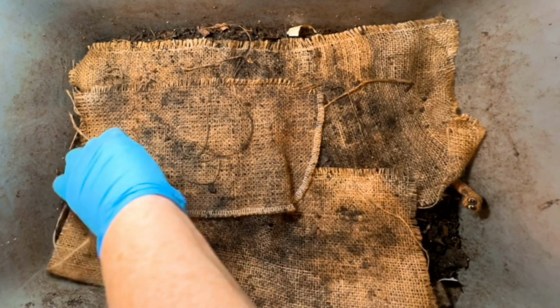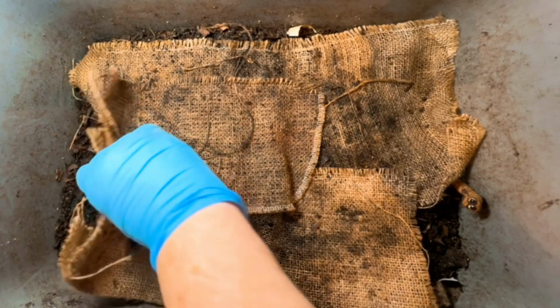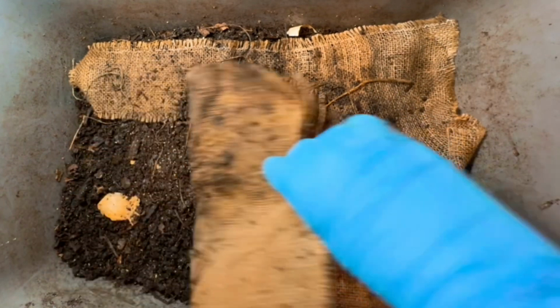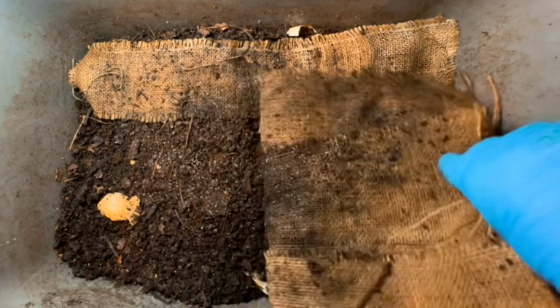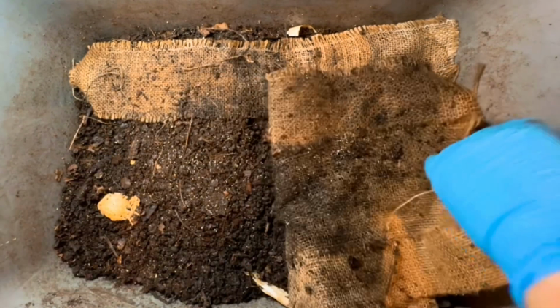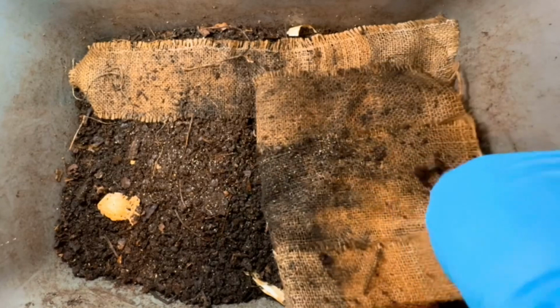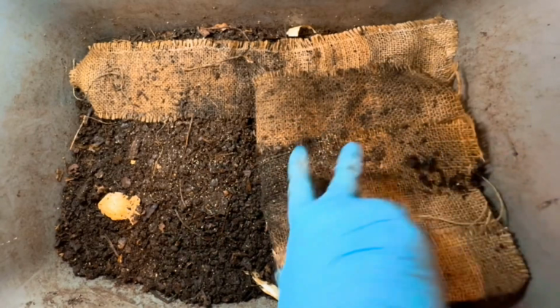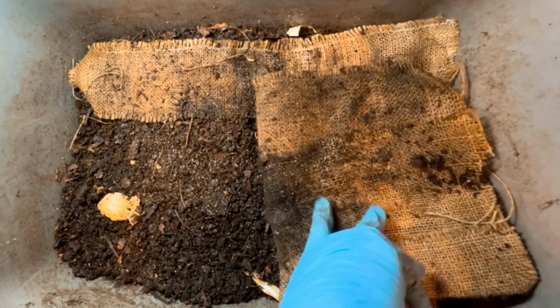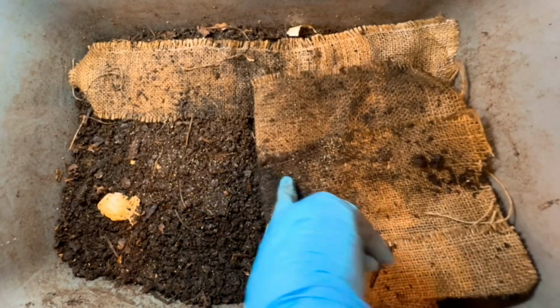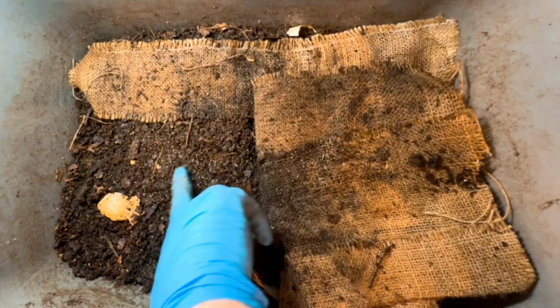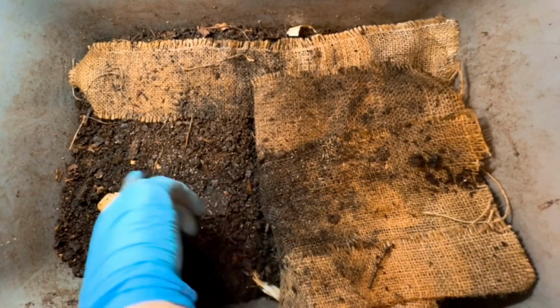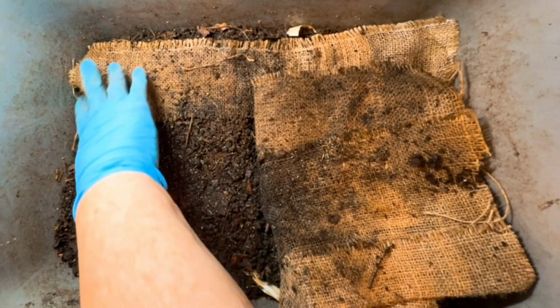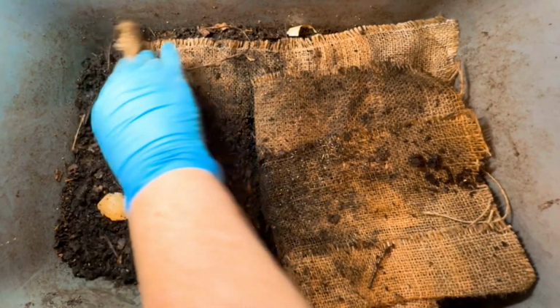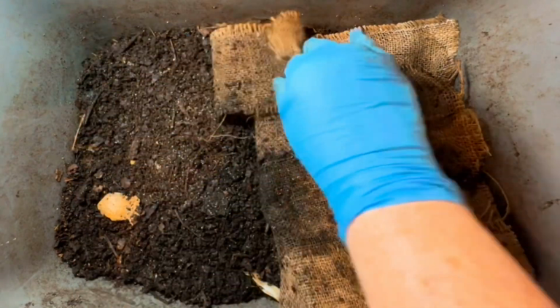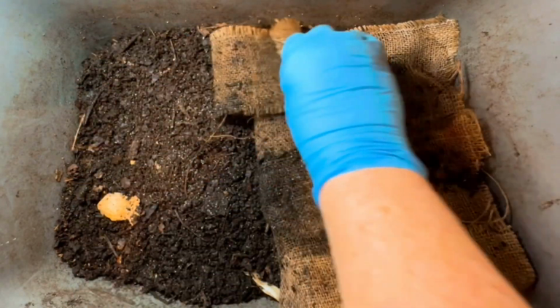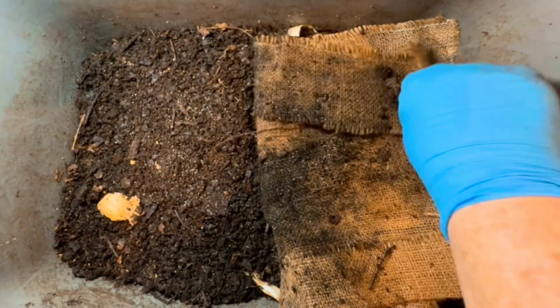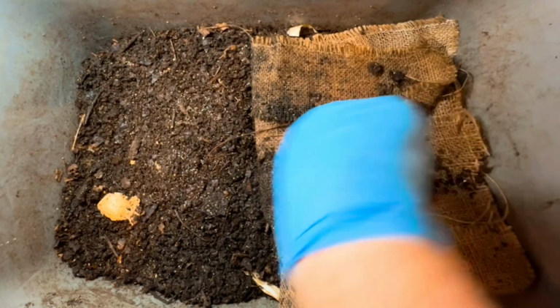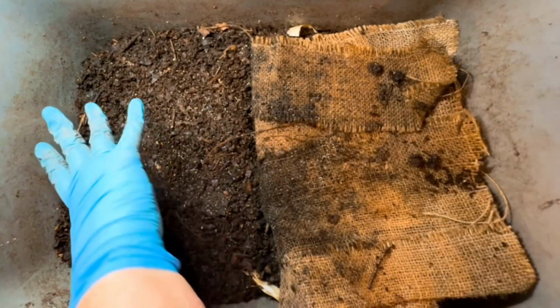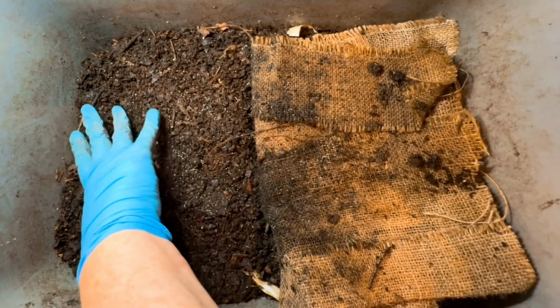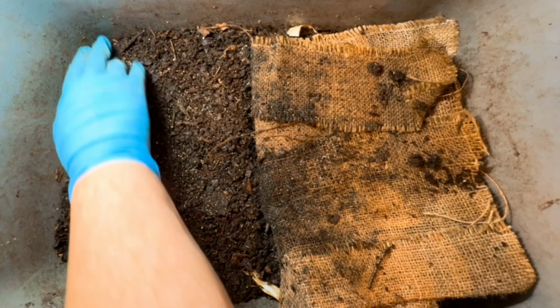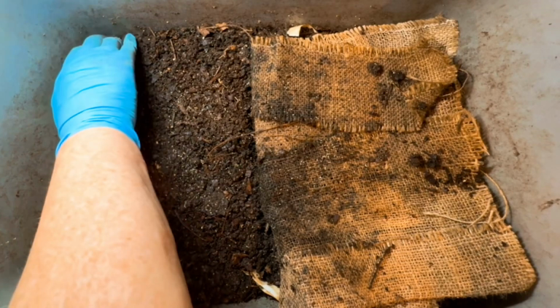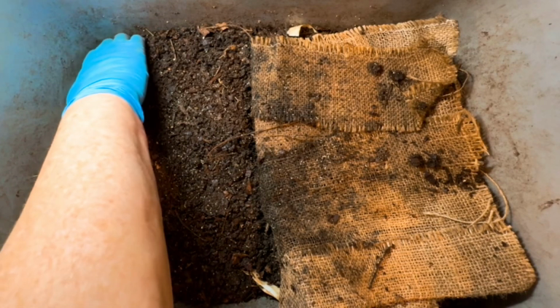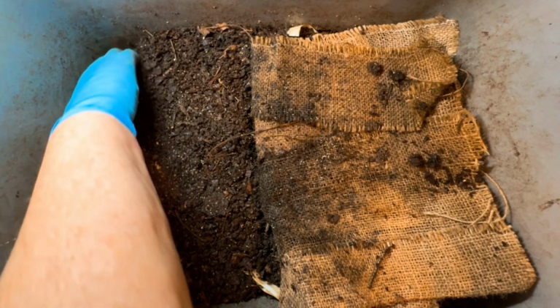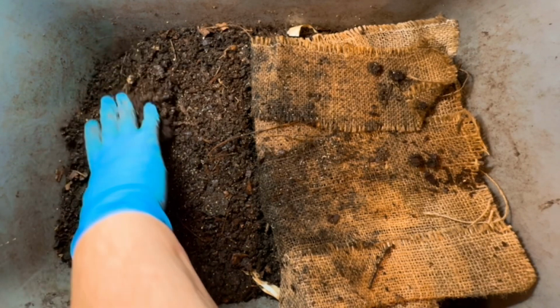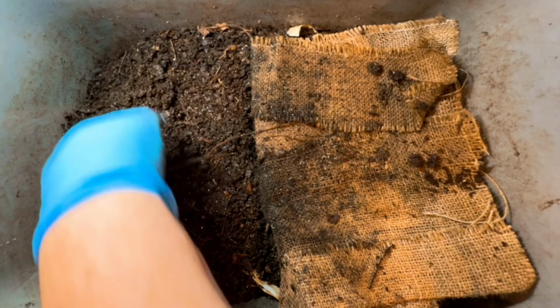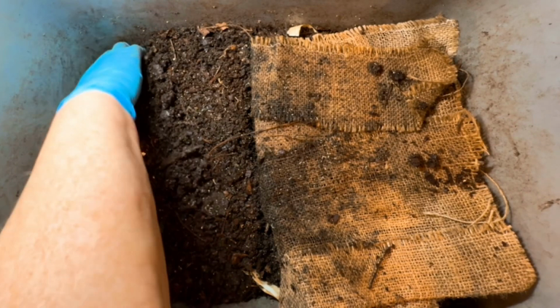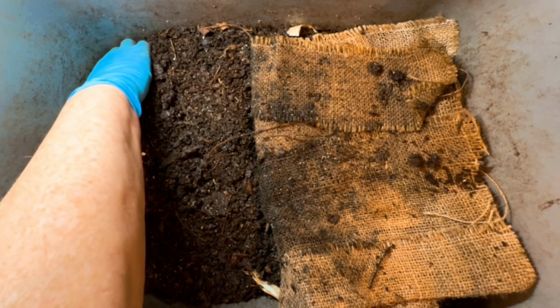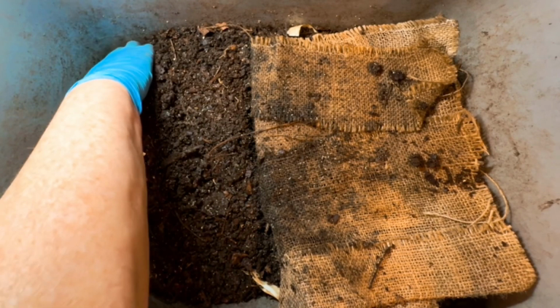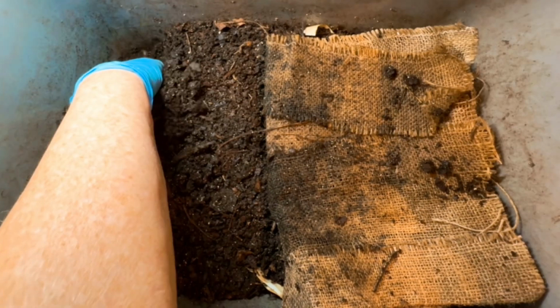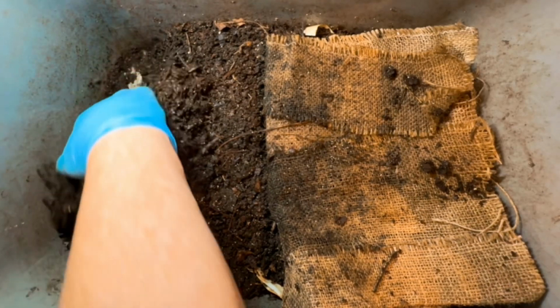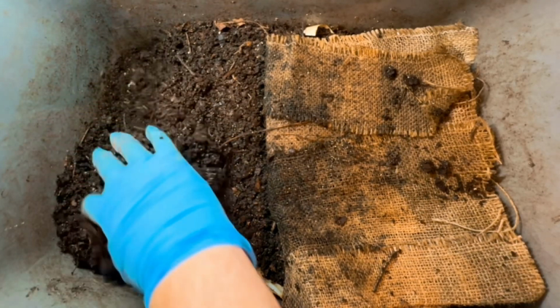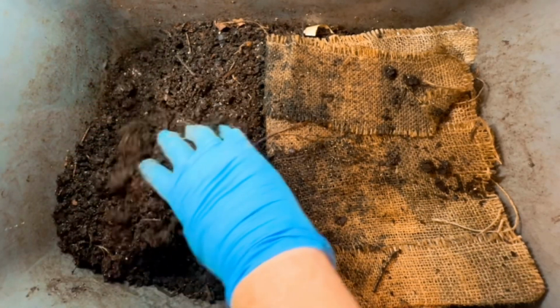I'm just going to fold back the burlap. I see lots of springtails here on the surface and I'm just going to dig up the end away from the feeding first before we go in and take a look at the end where I fed.